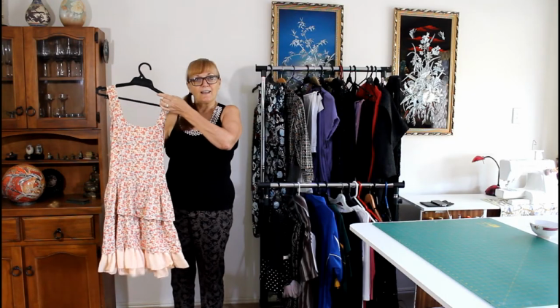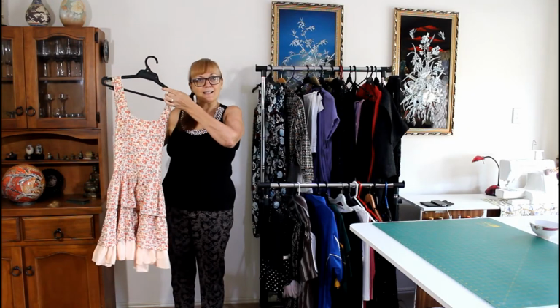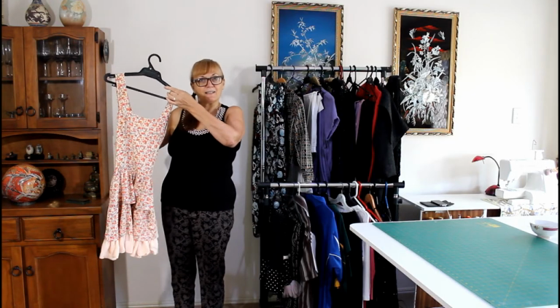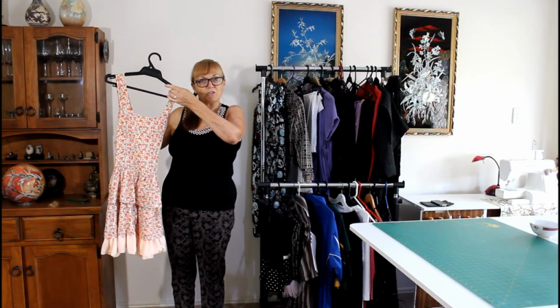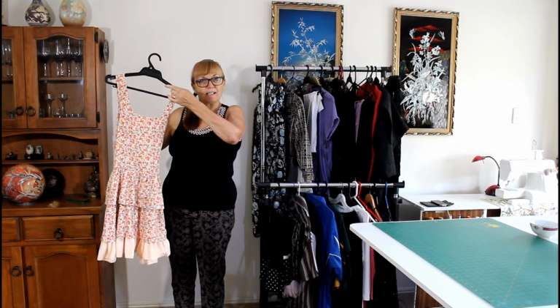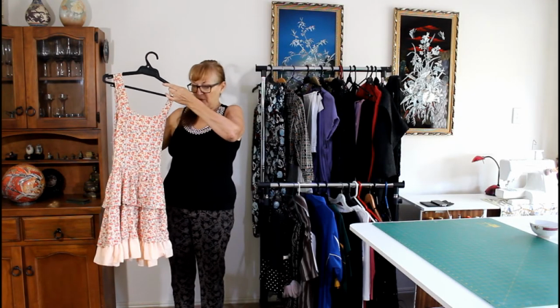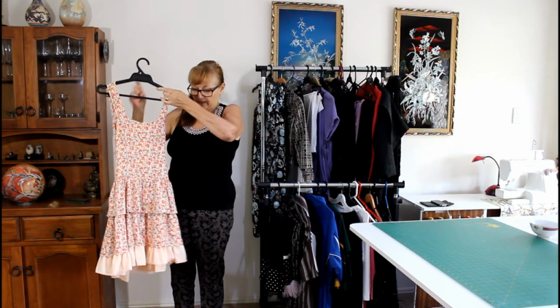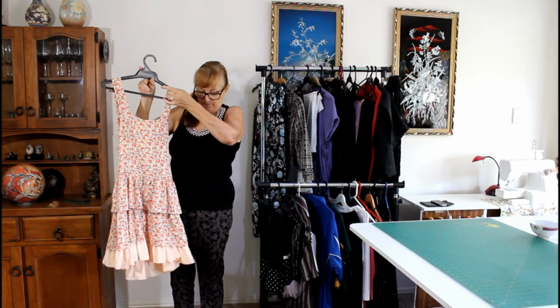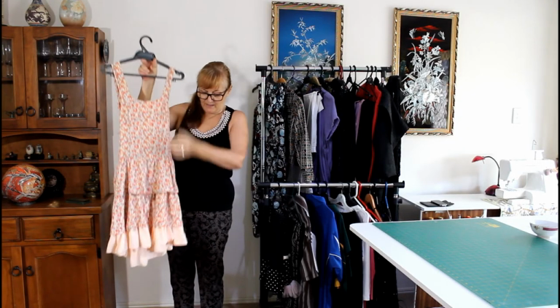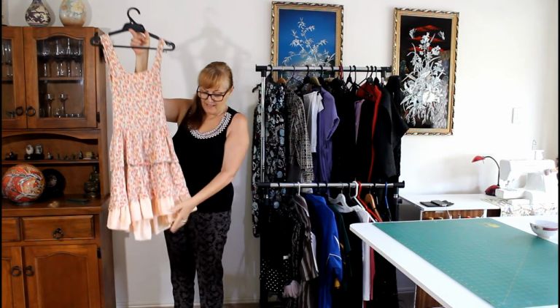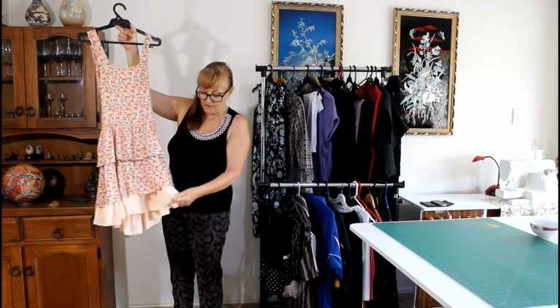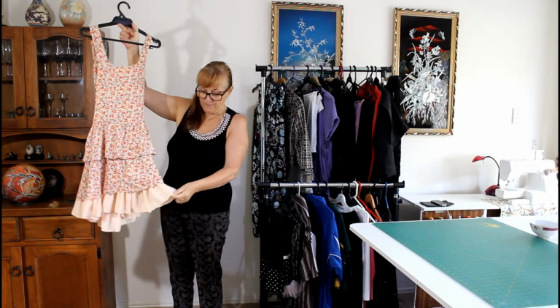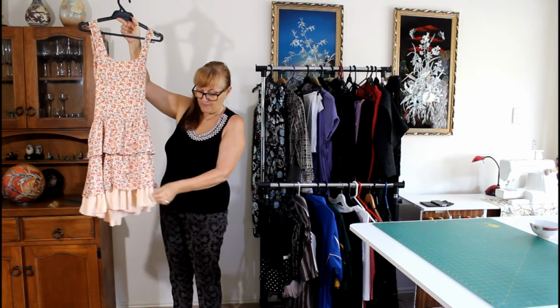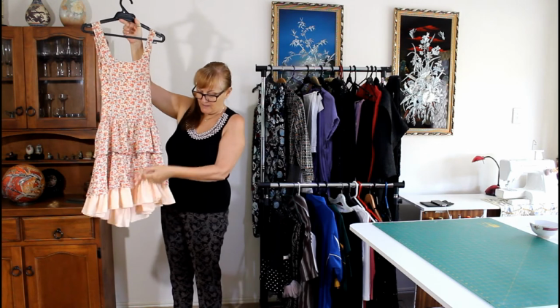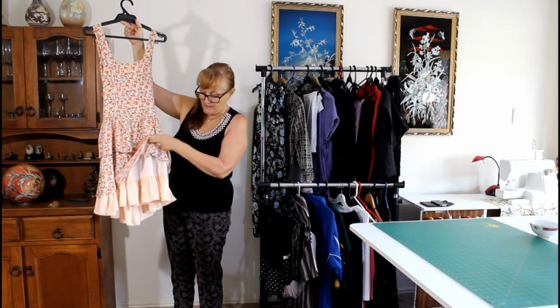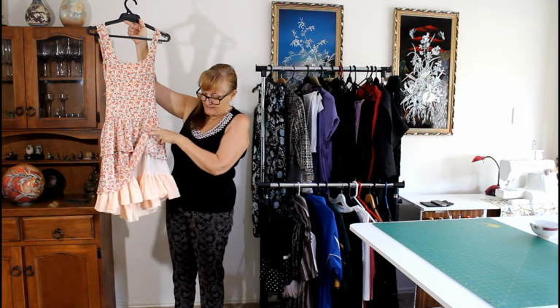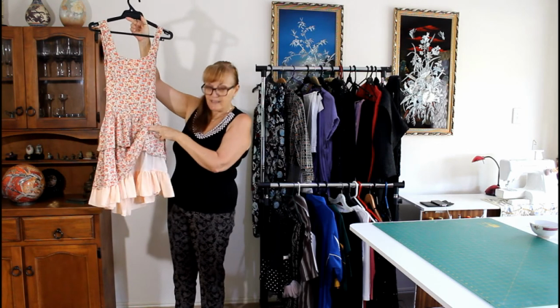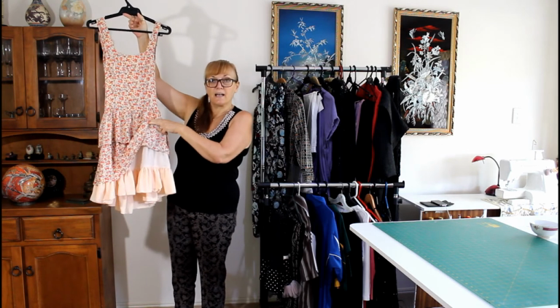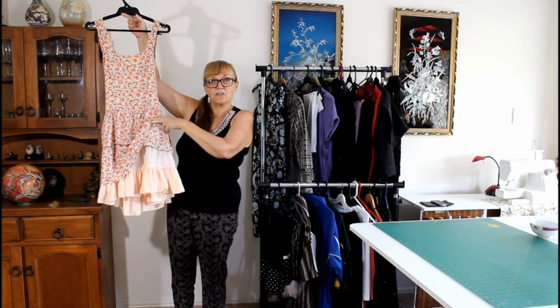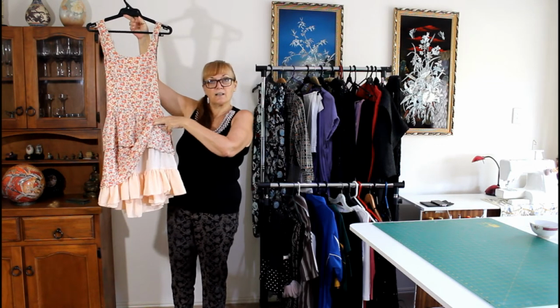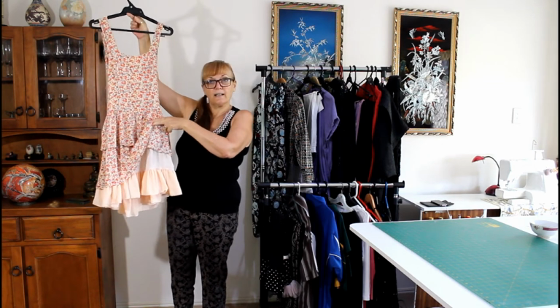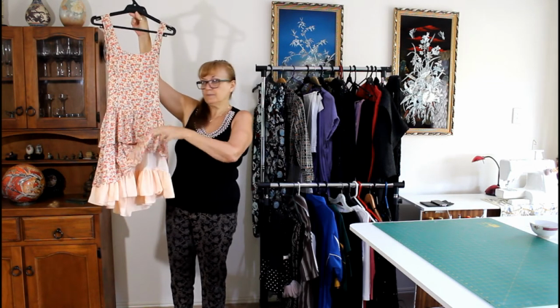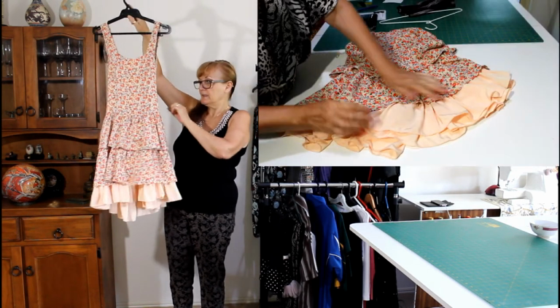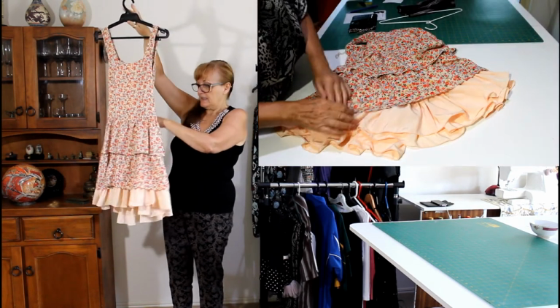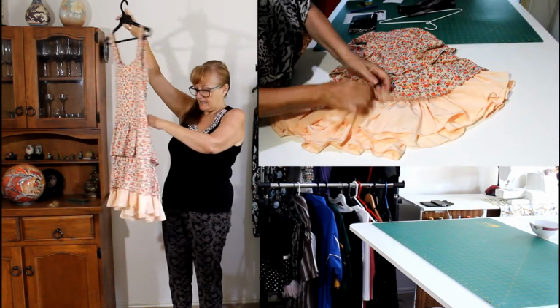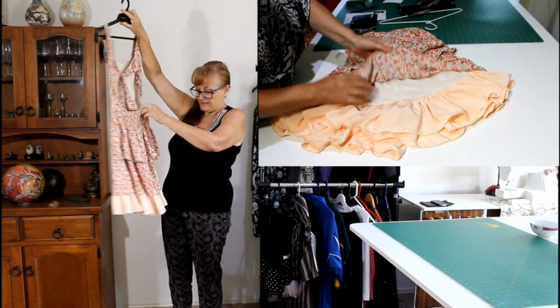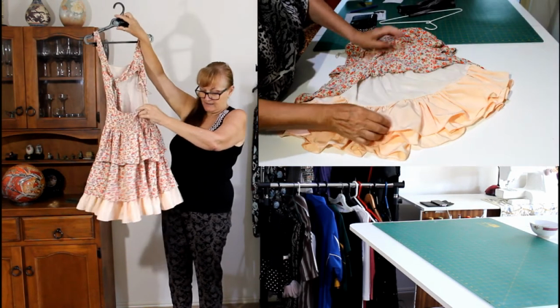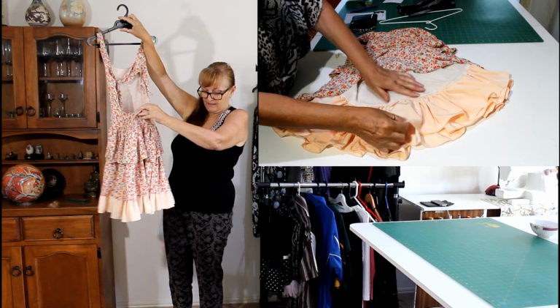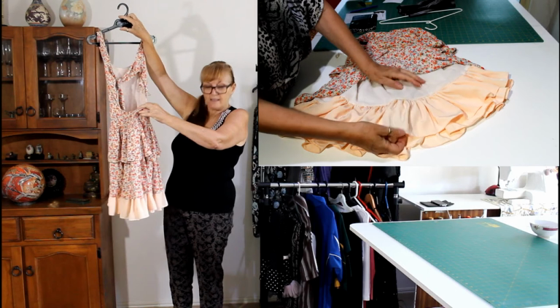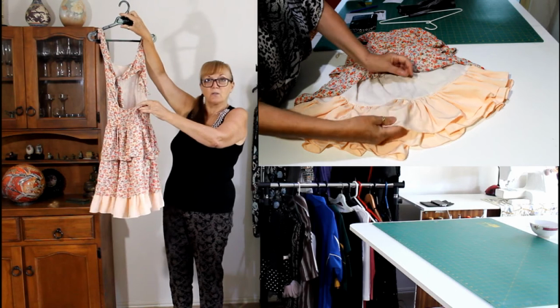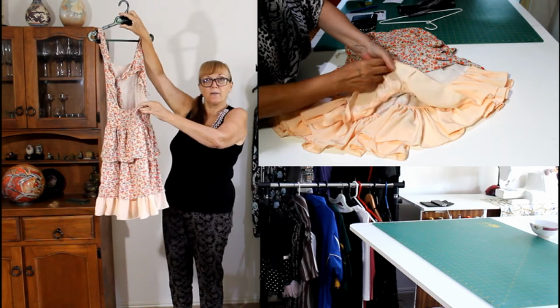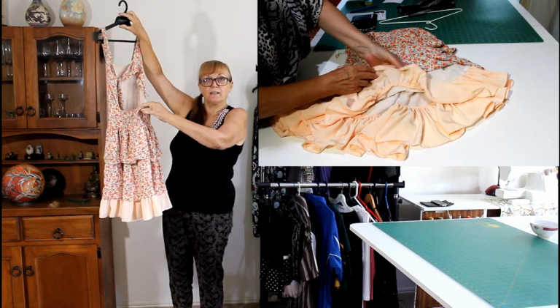This is the dress that we put the gather on. You can see that it's attached to the lining, and that's it all the way around.